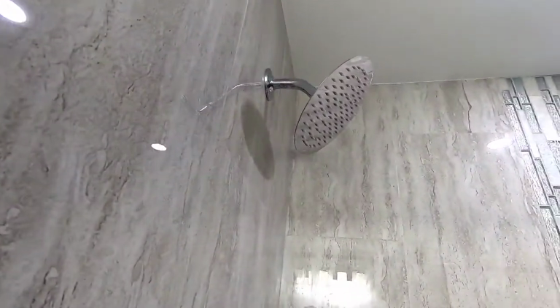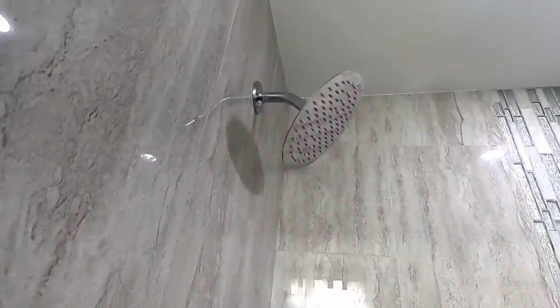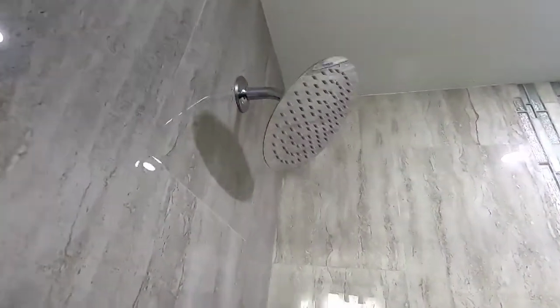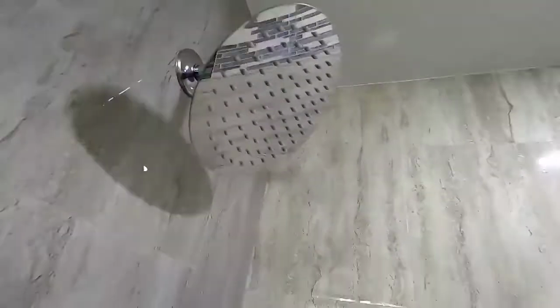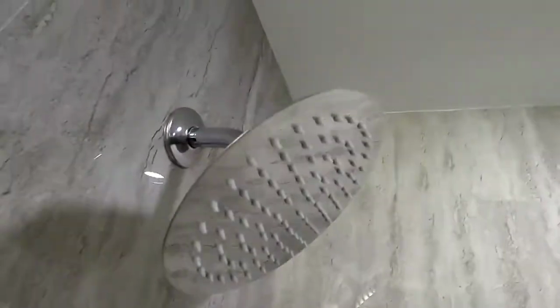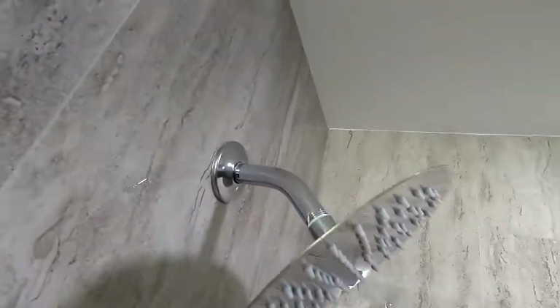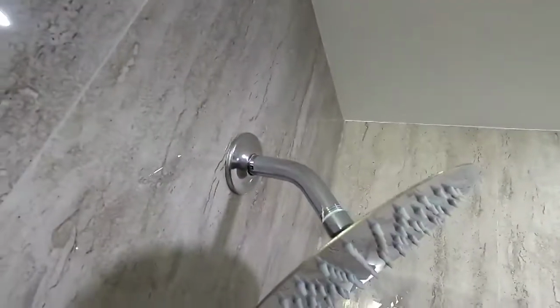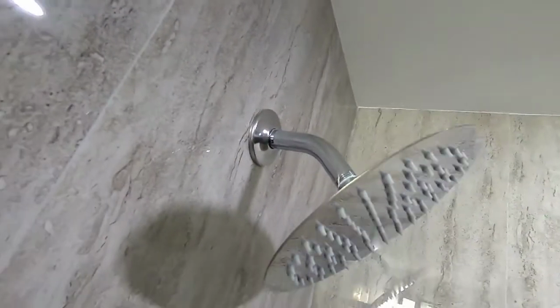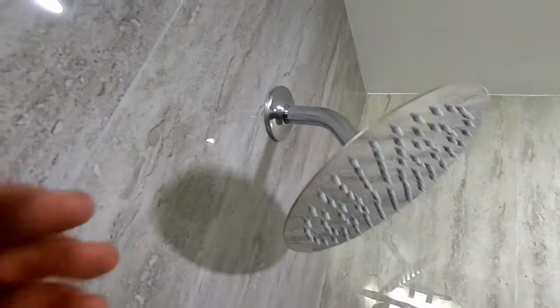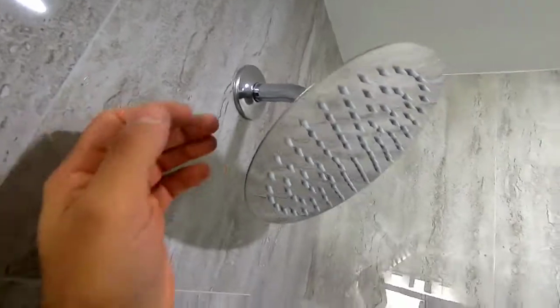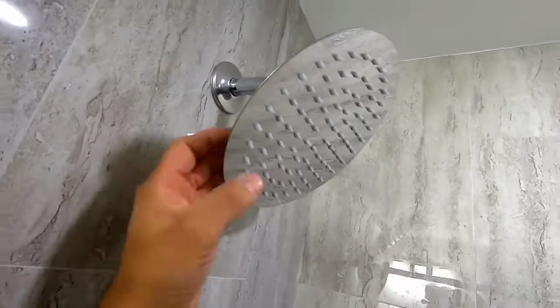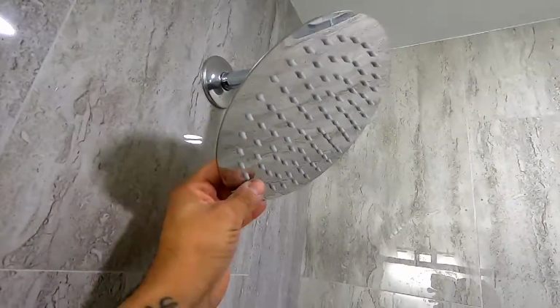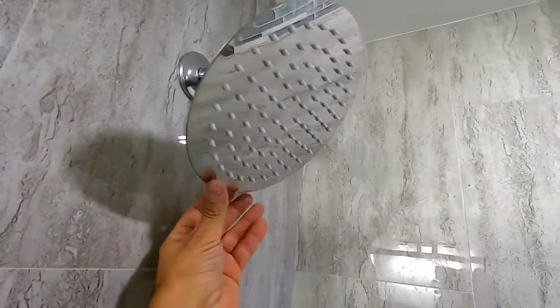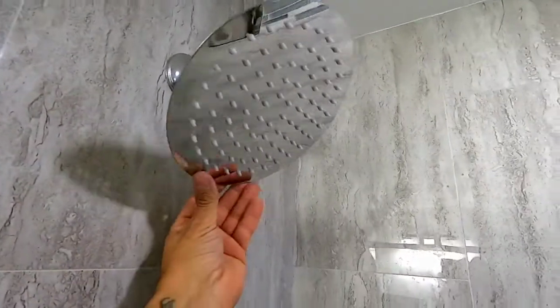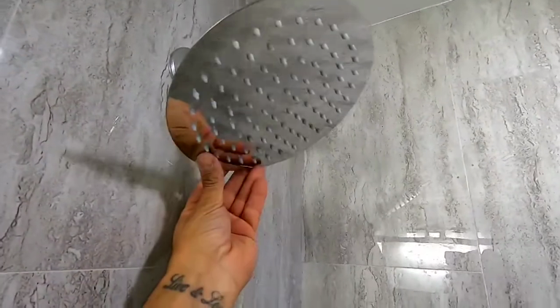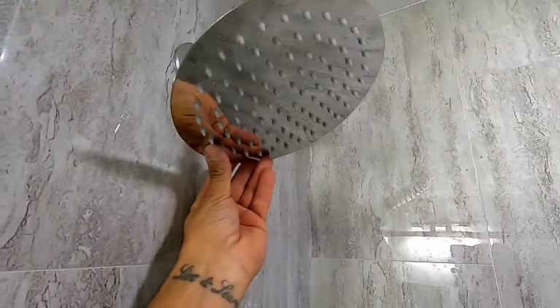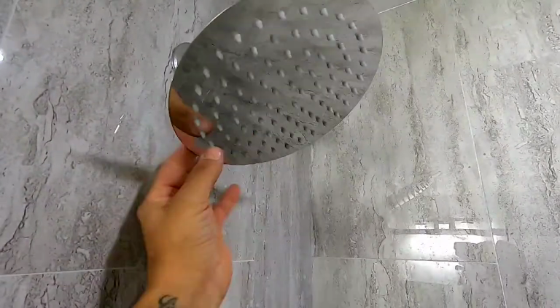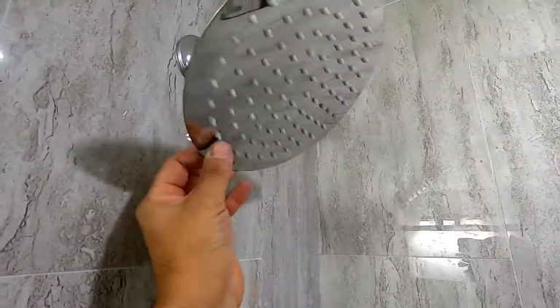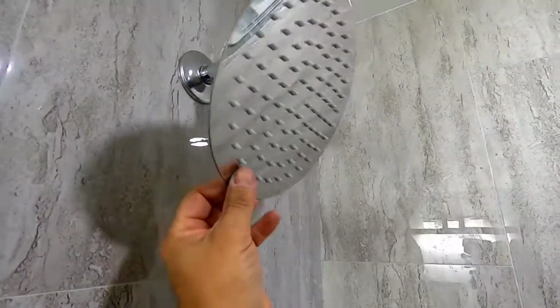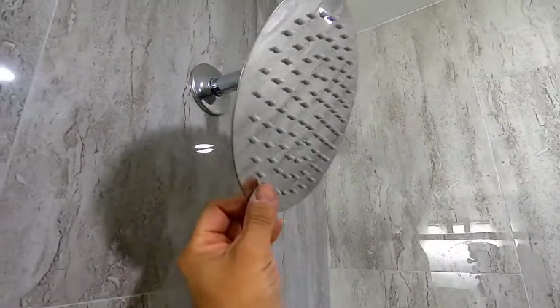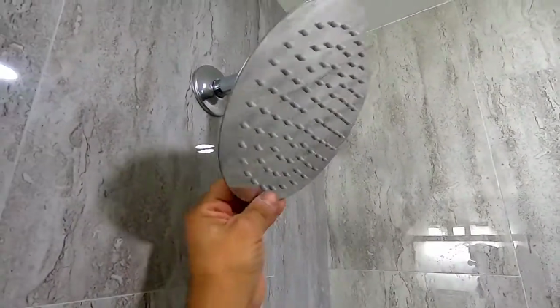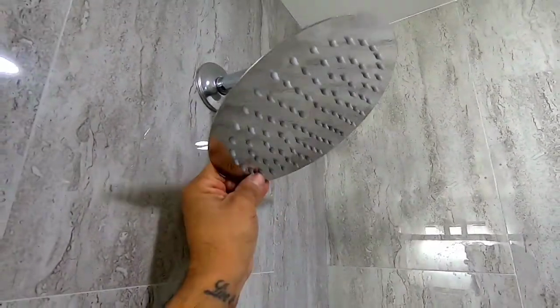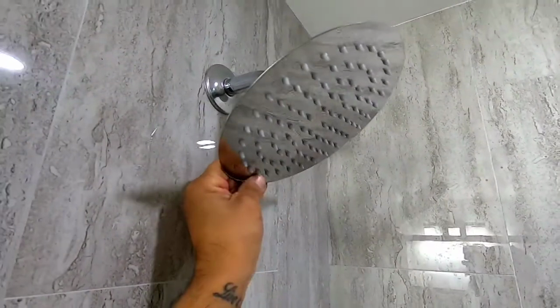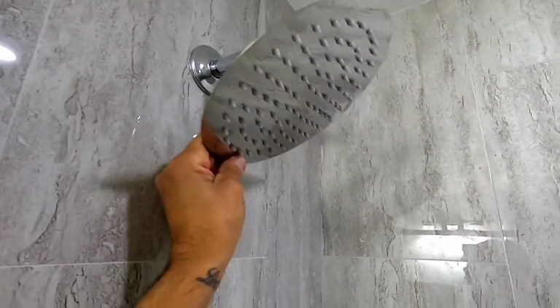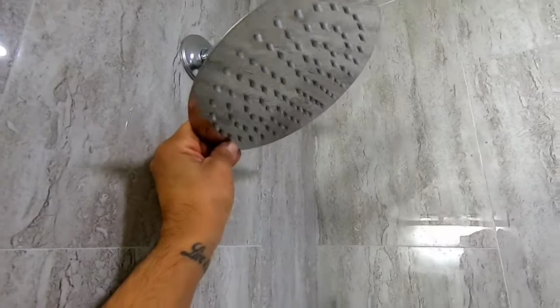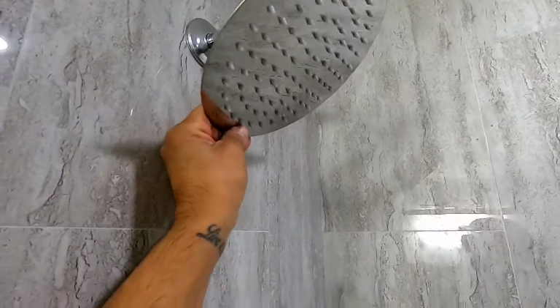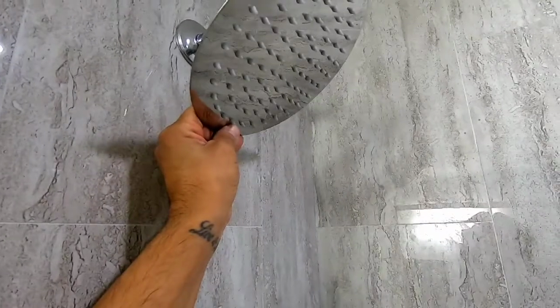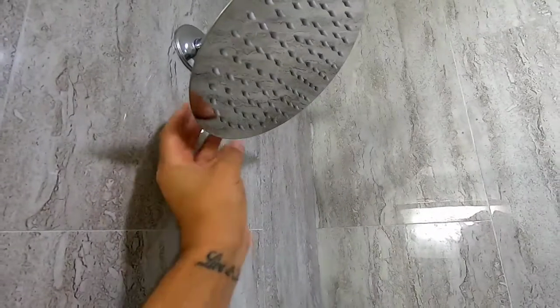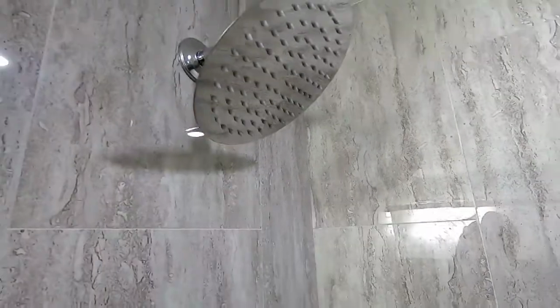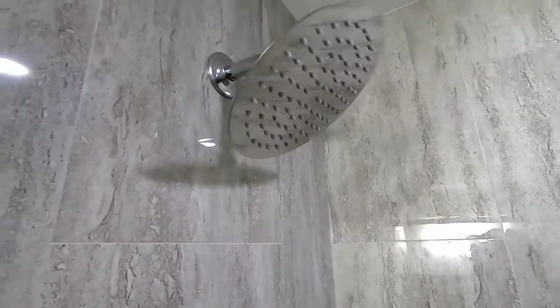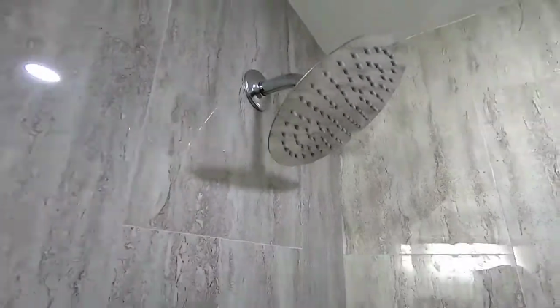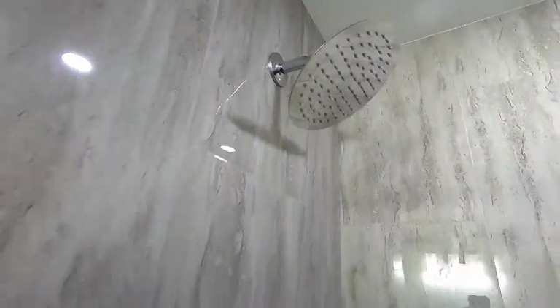Okay, so when you finish screwing it on — maybe it would be better if we had a longer pipe, but it looks pretty good. As you can see it tilts, okay. So let's get it running and see how much water falls.